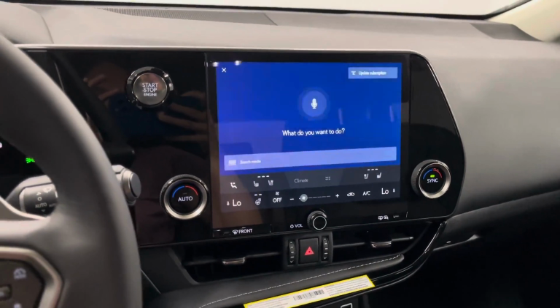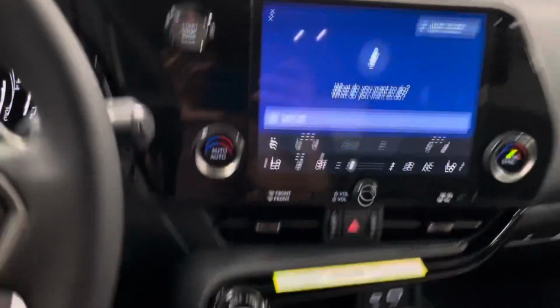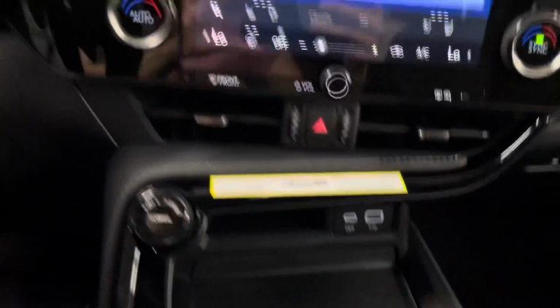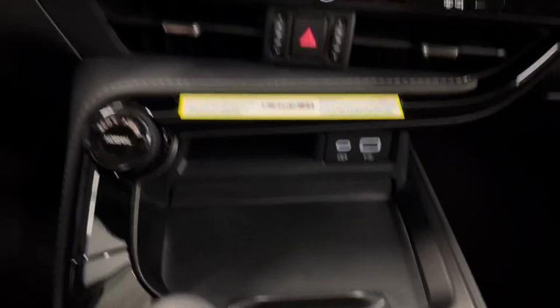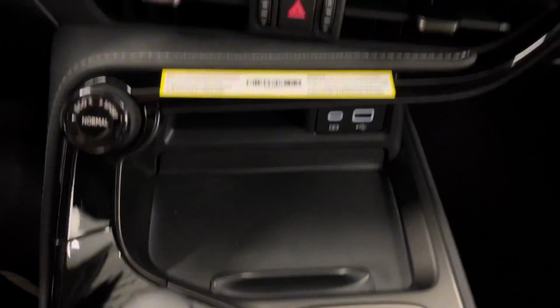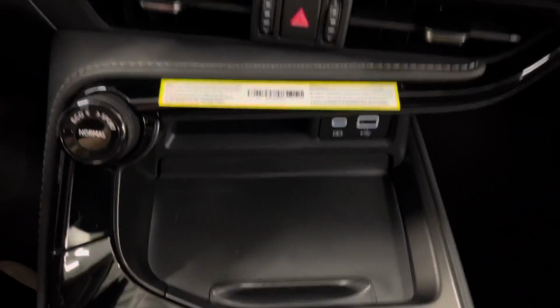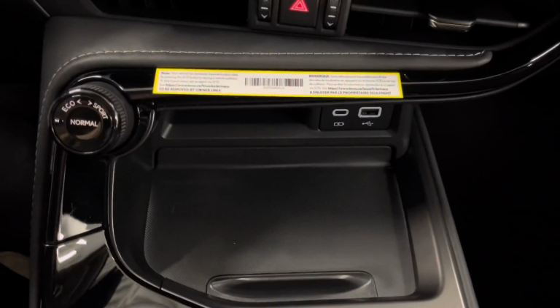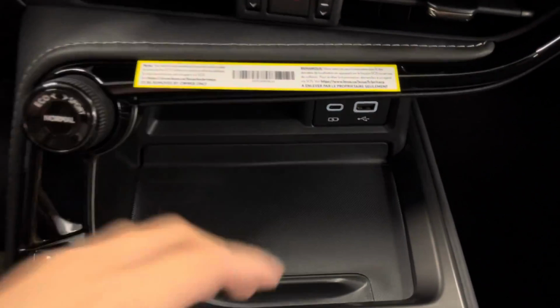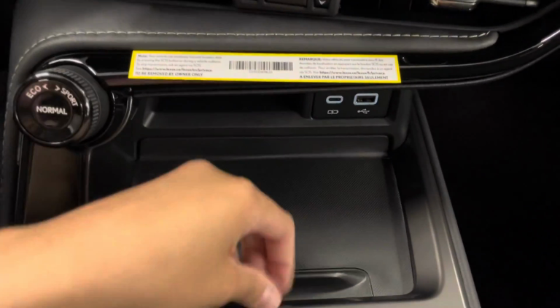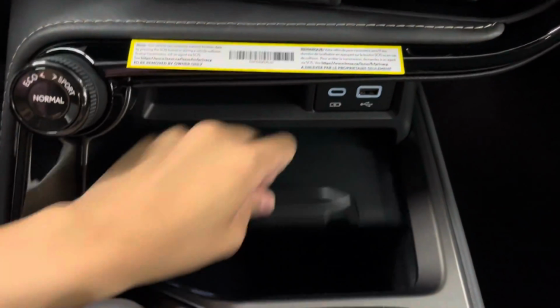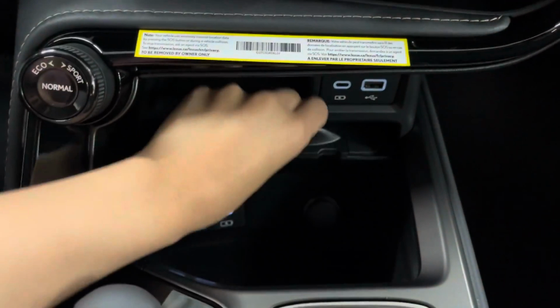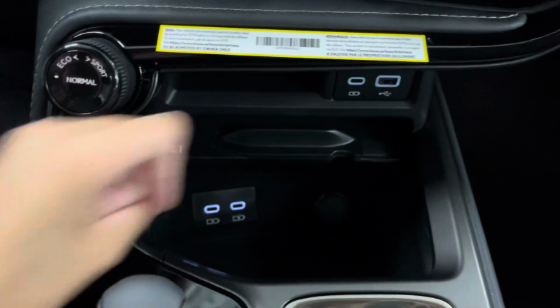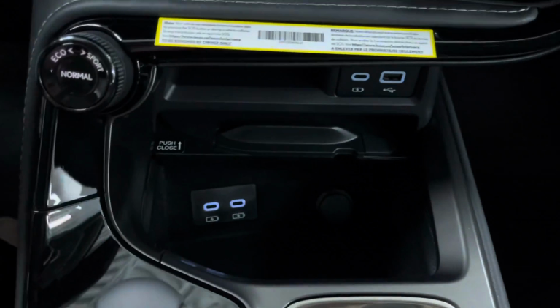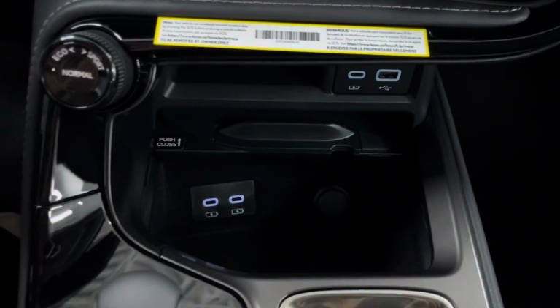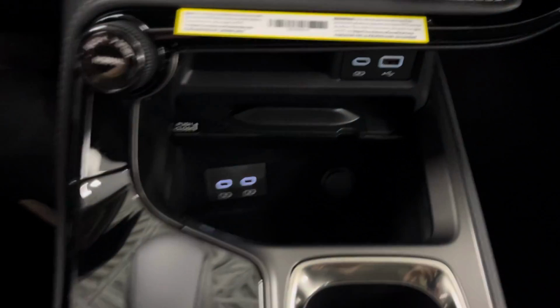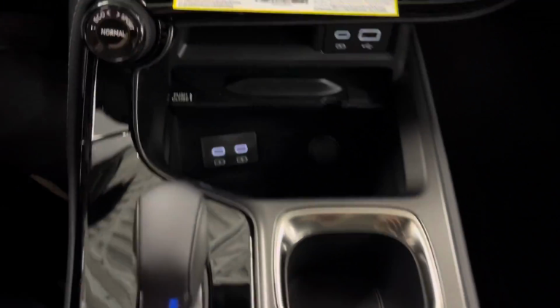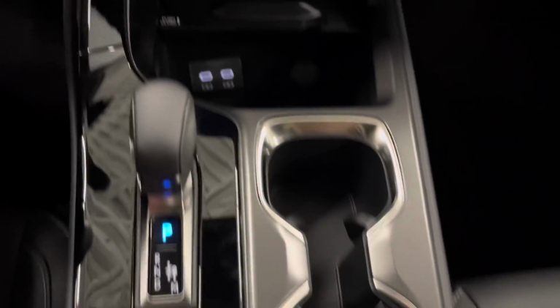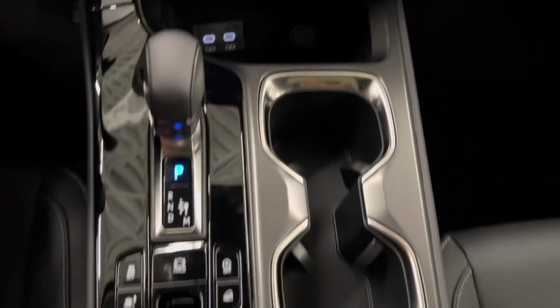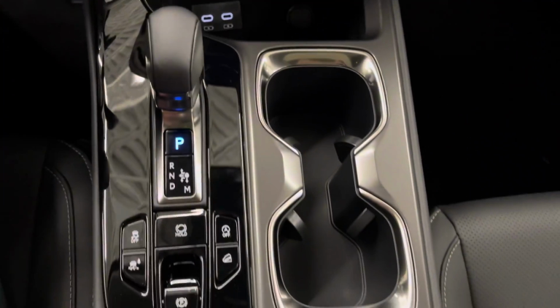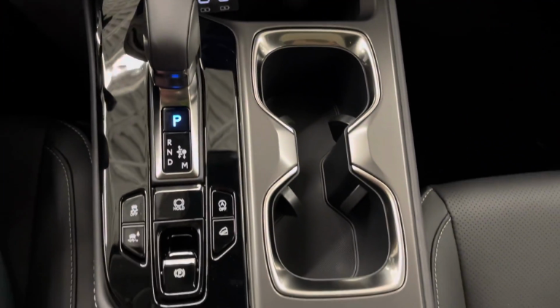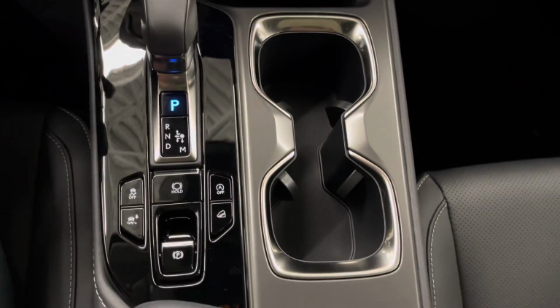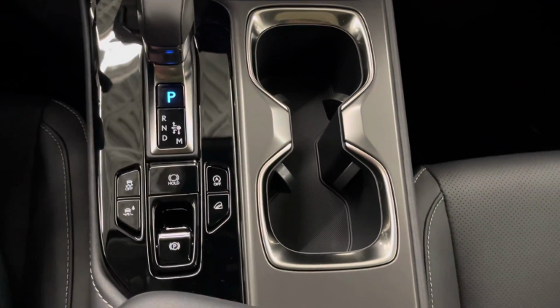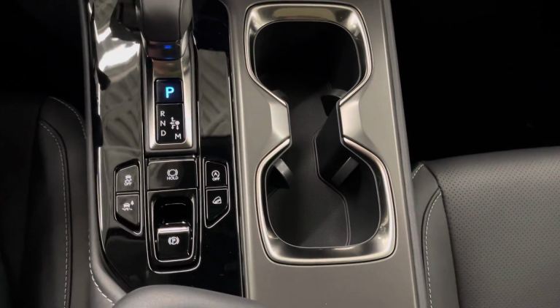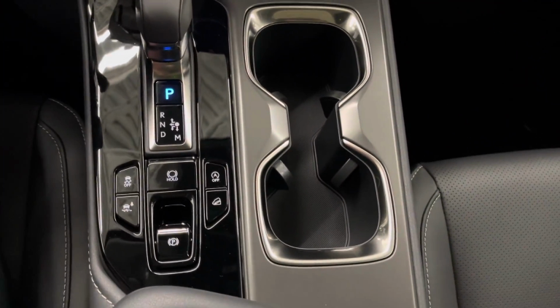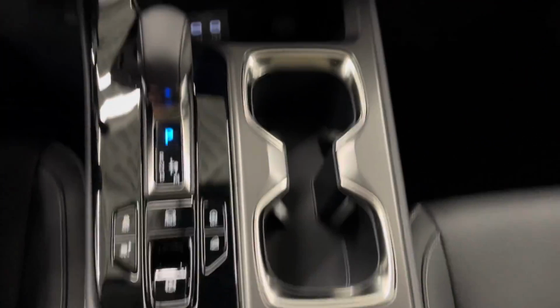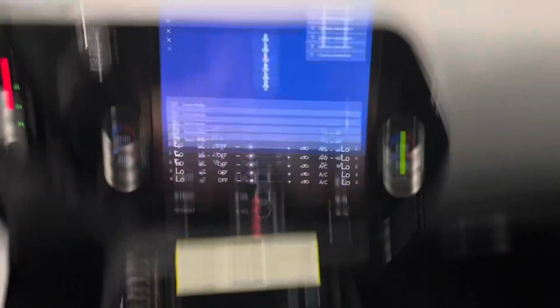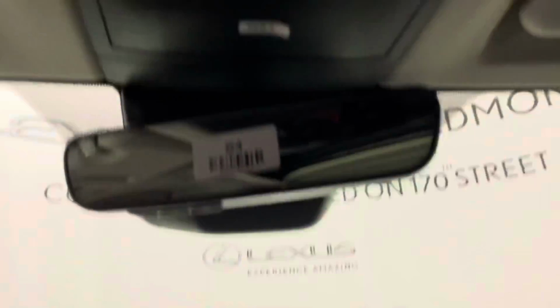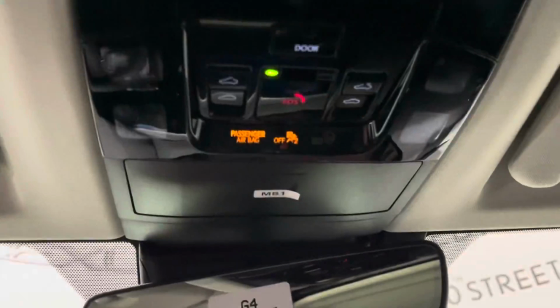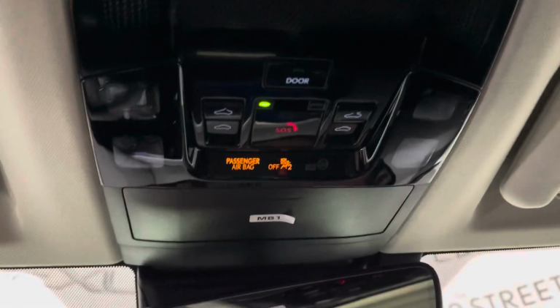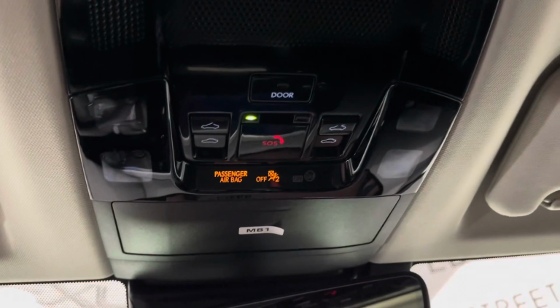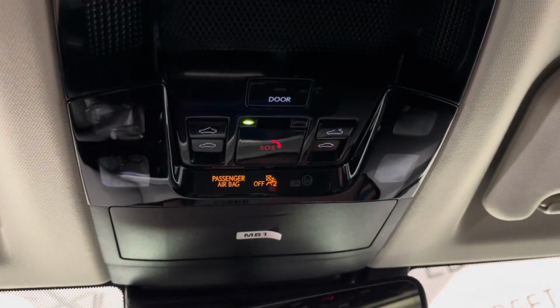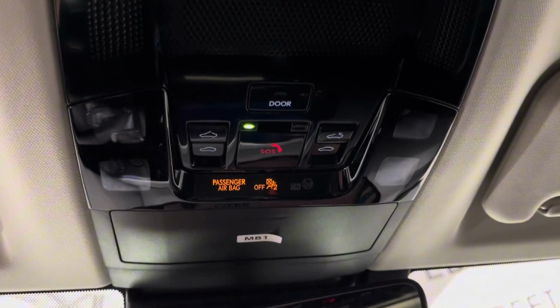Down below you have your mode selector as well as an extra compartment with USB-C charging ports. Your shifter, cup holders, and above is your sunroof controls with the touch-sensitive lights.